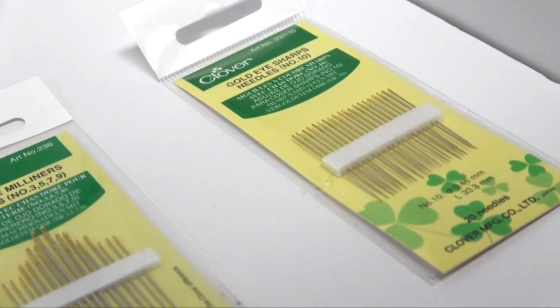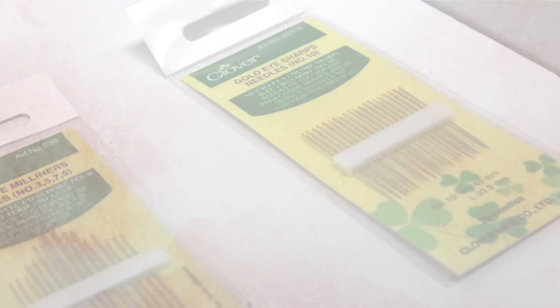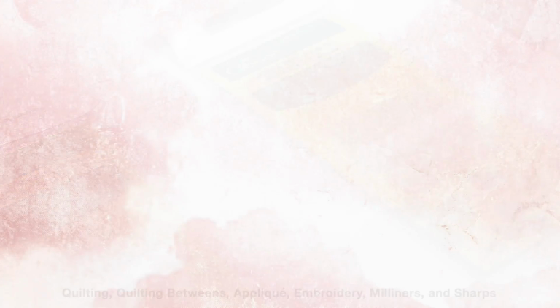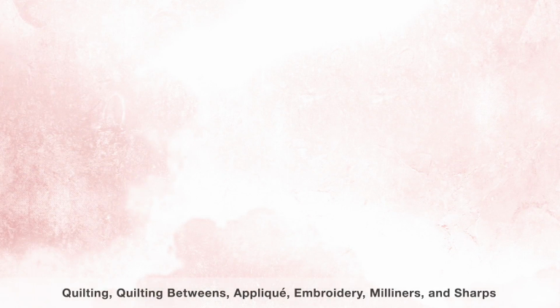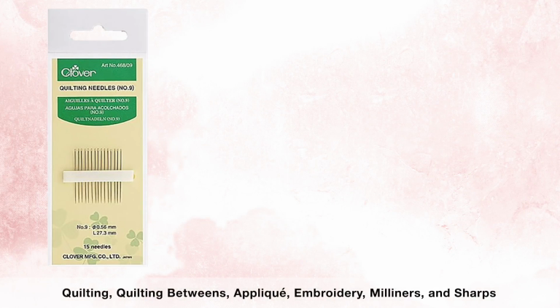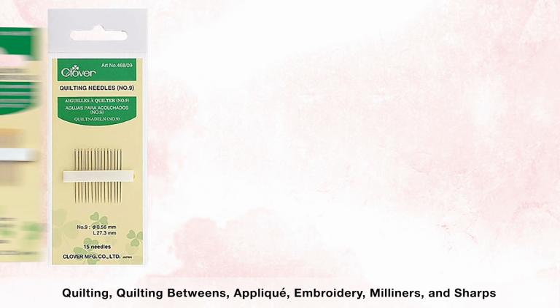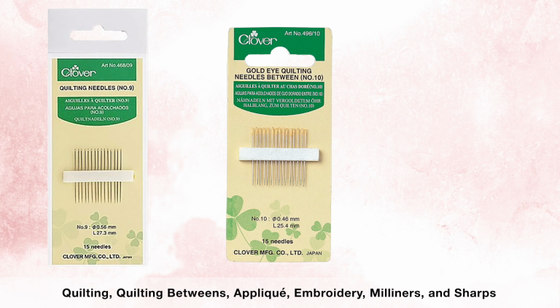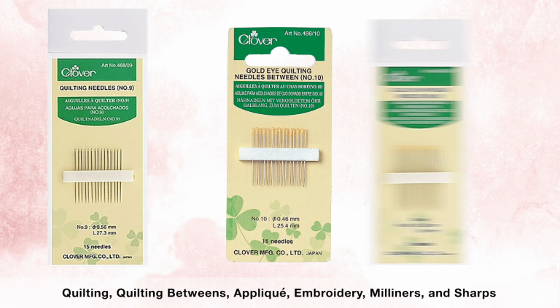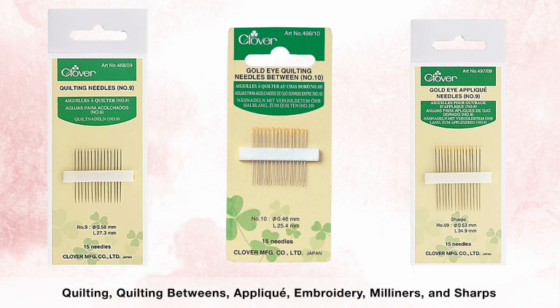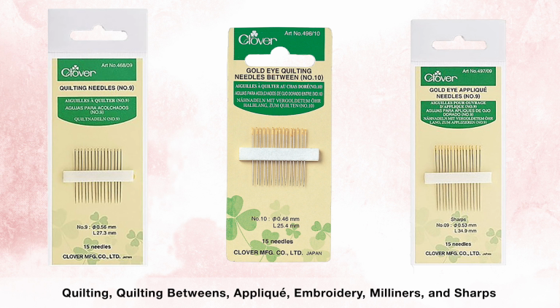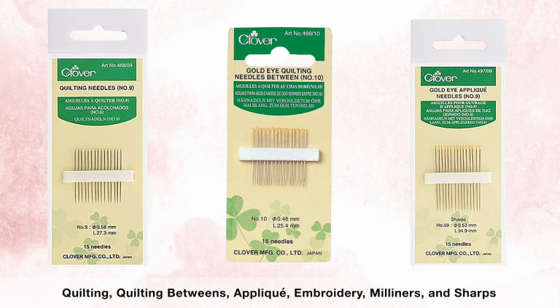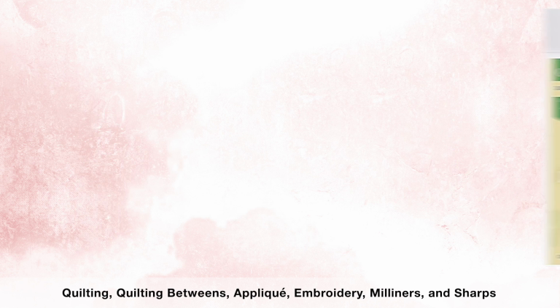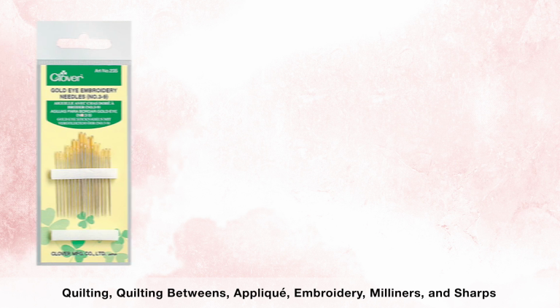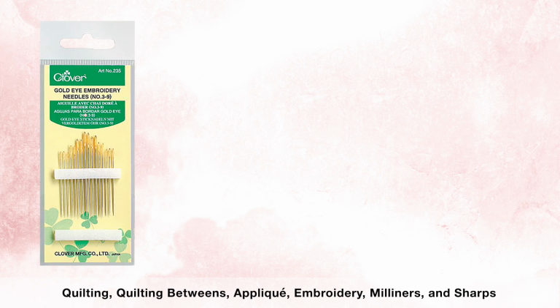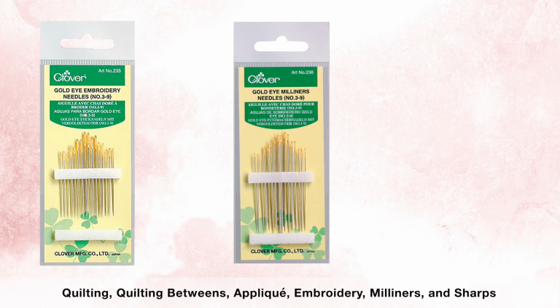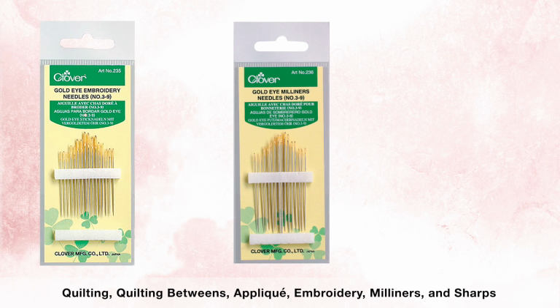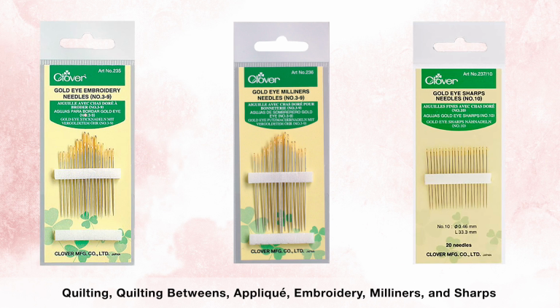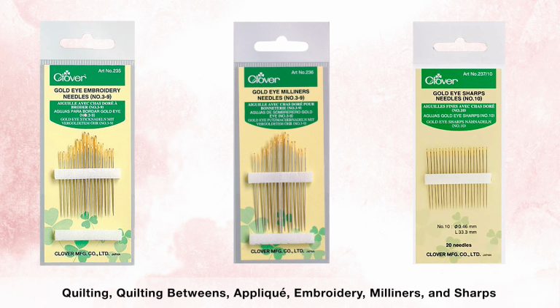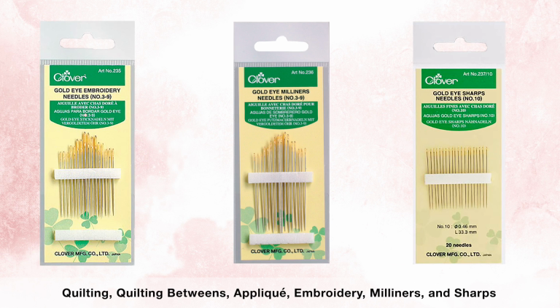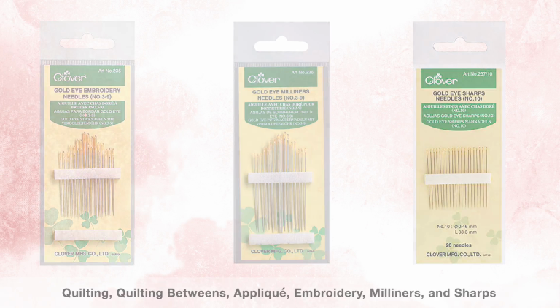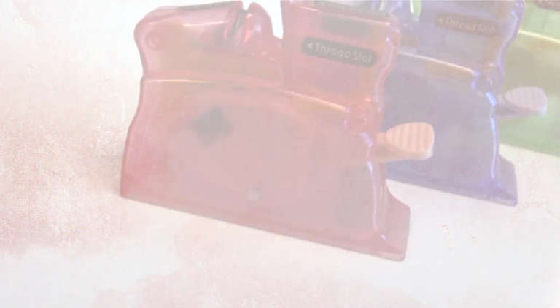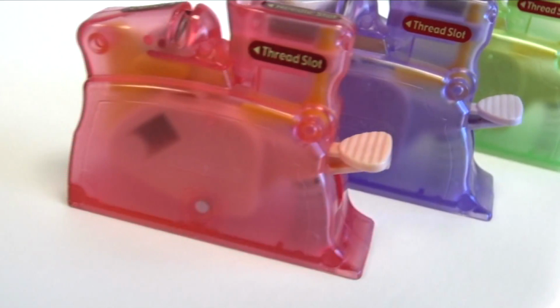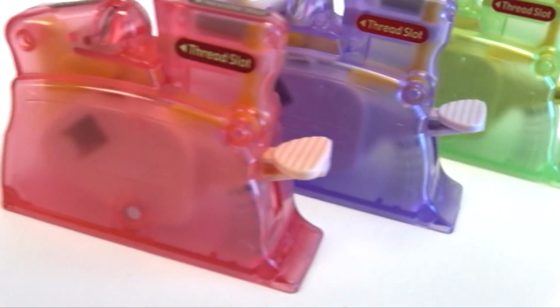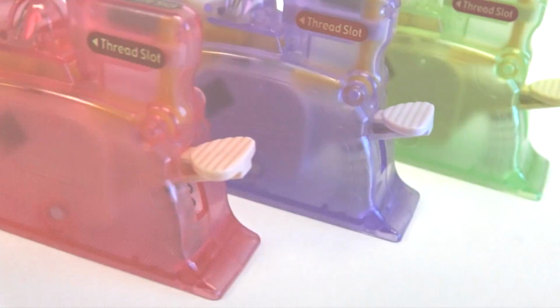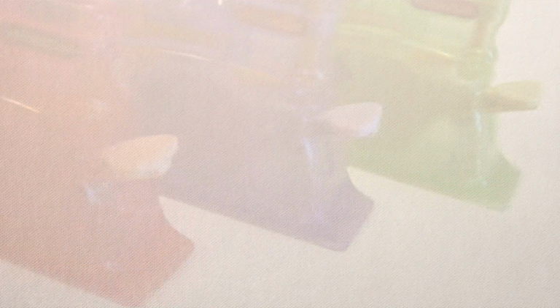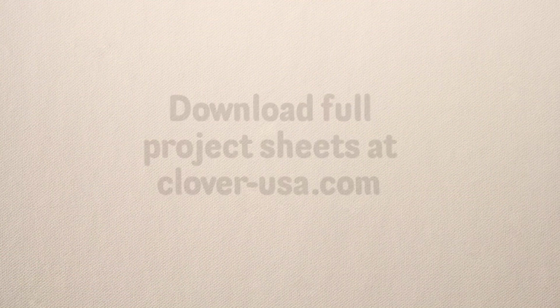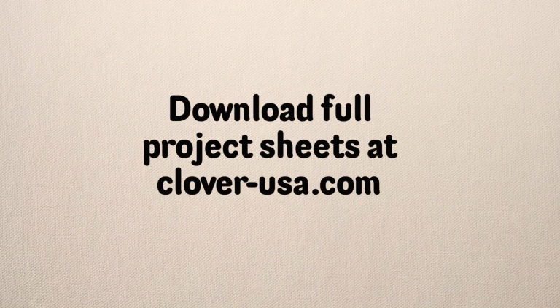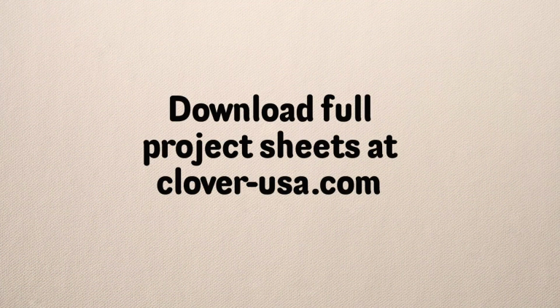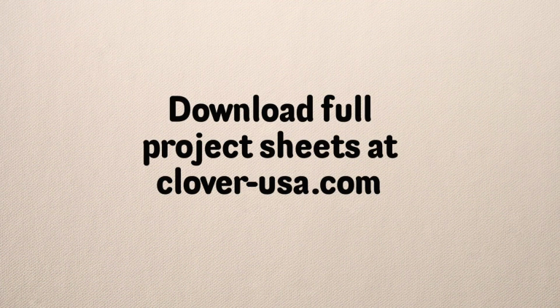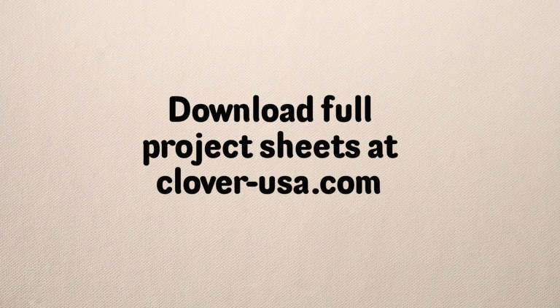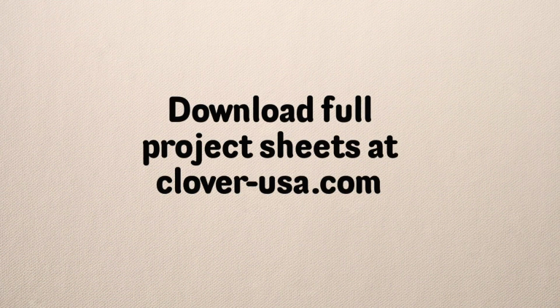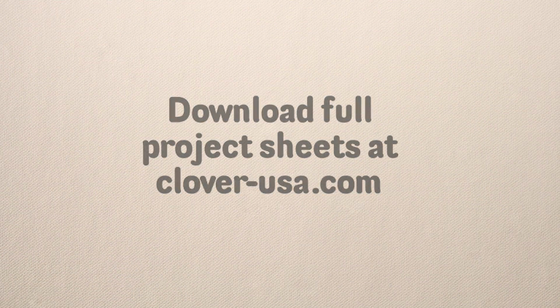Needles that work well are quilting, quilting betweens, applique, embroidery, milliners and sharps. That's Clover's Desk Needle Threader. I'm Steve Butler and that's been Tool School. As always, please leave a comment below.